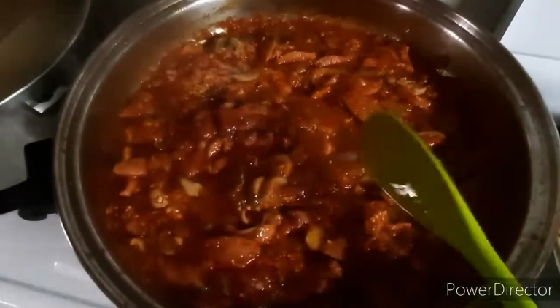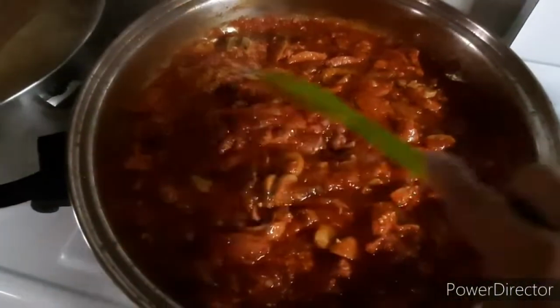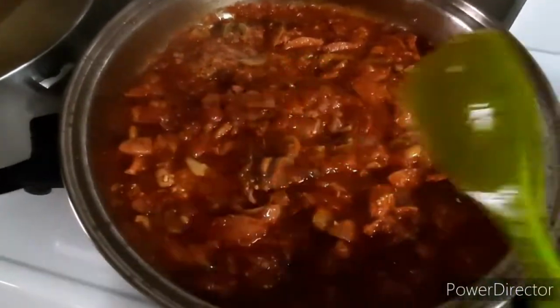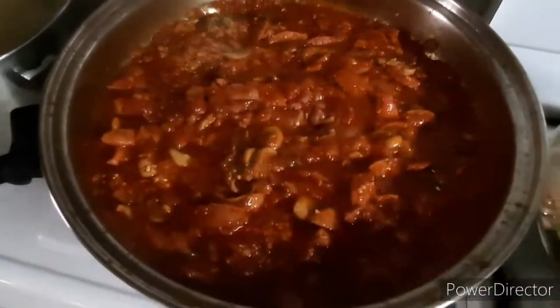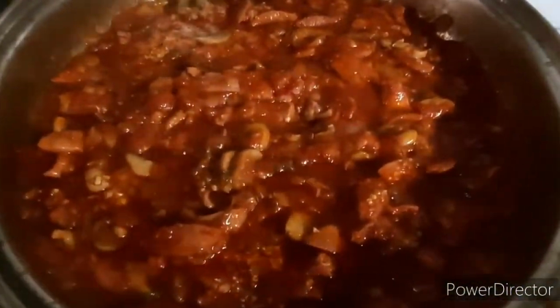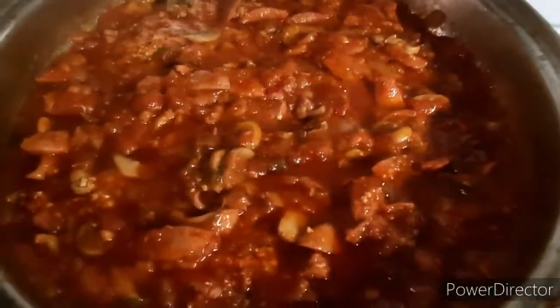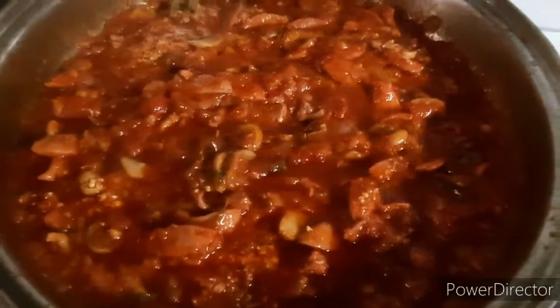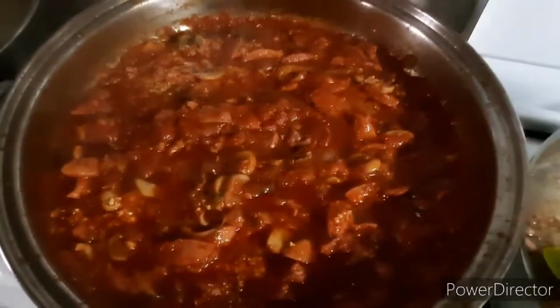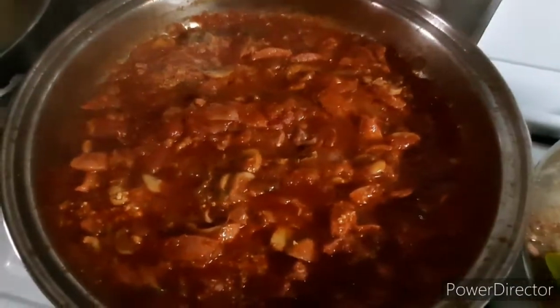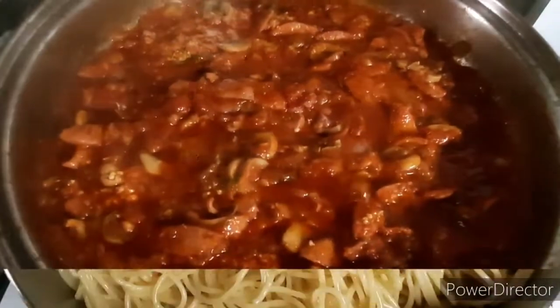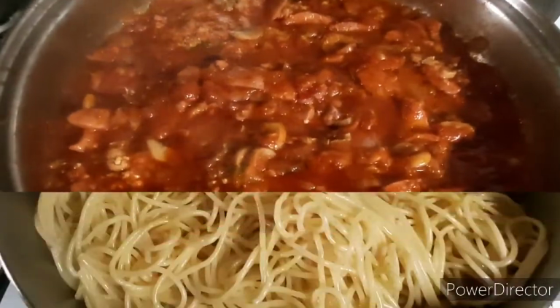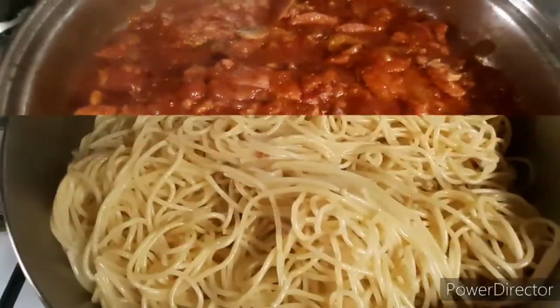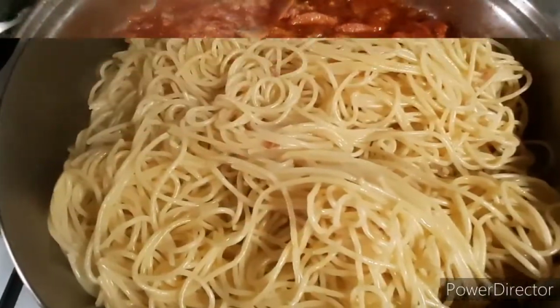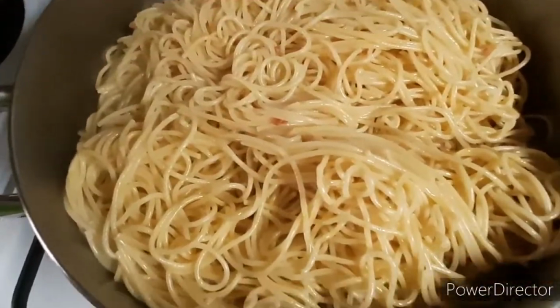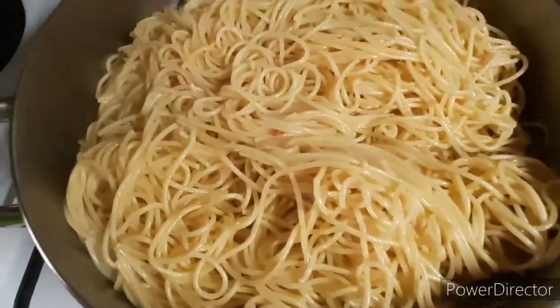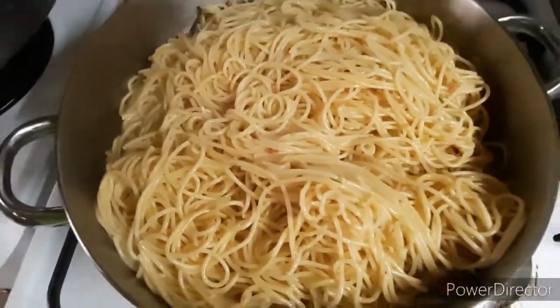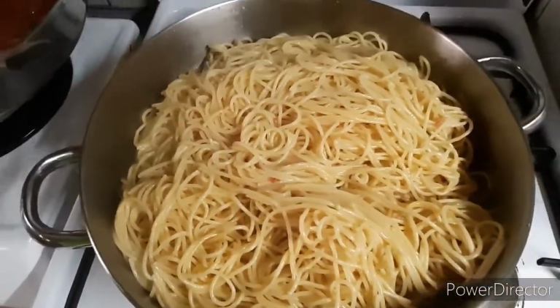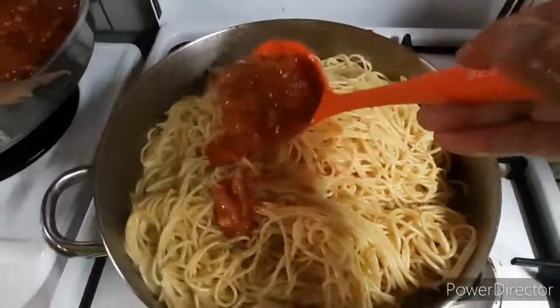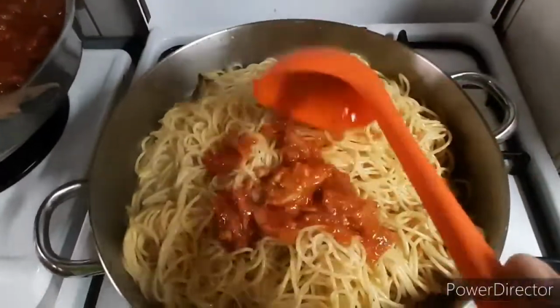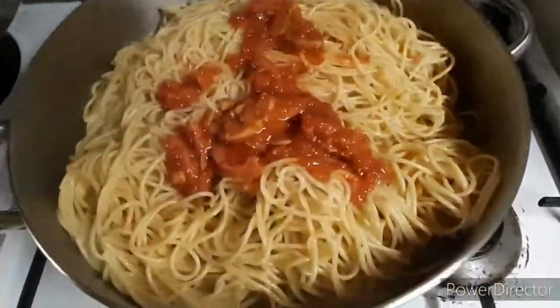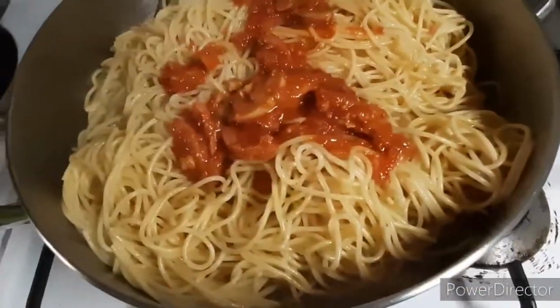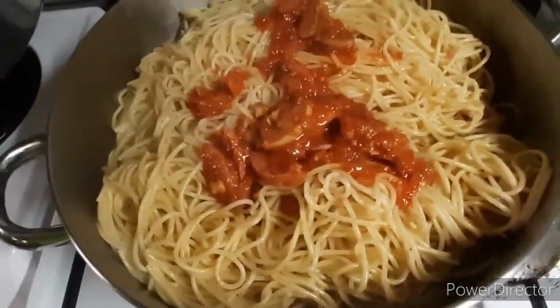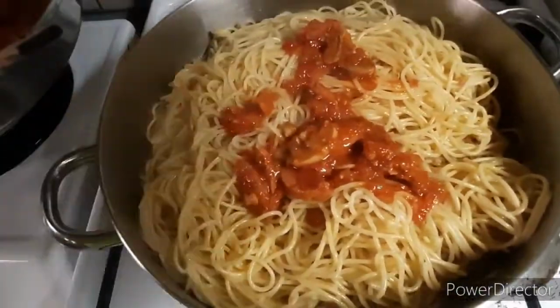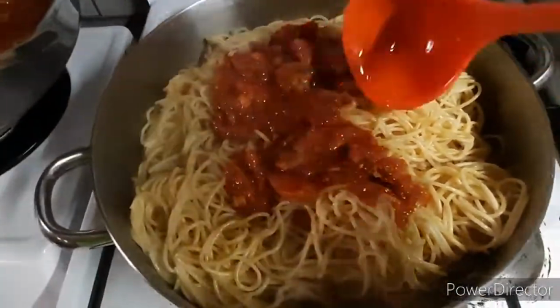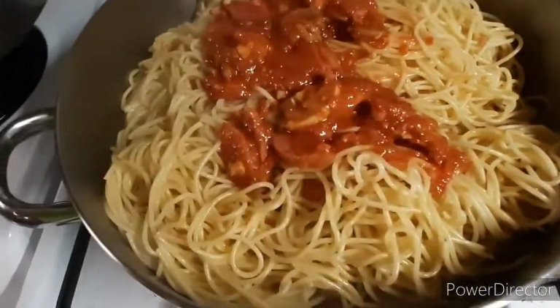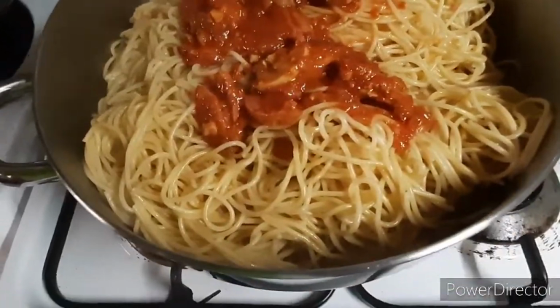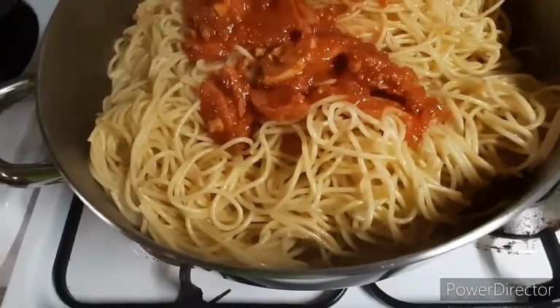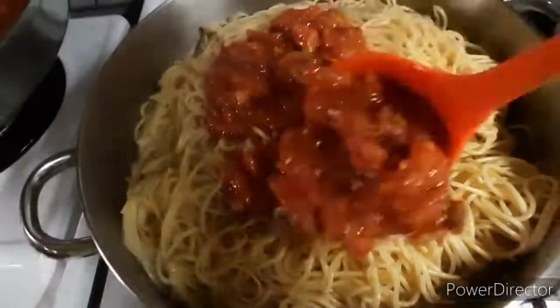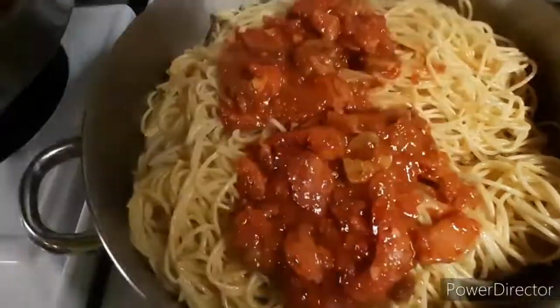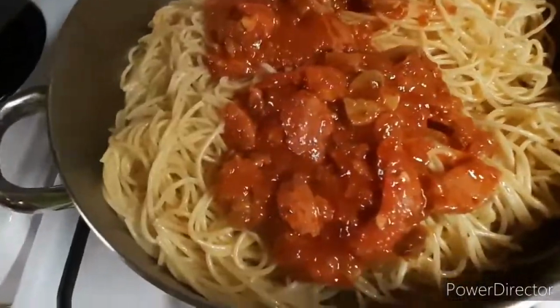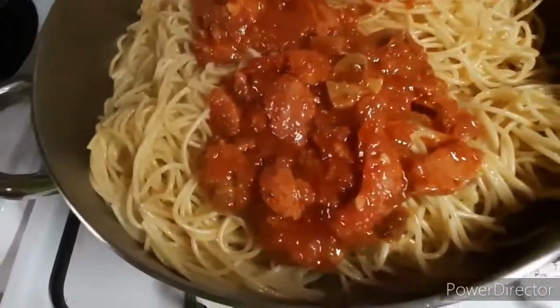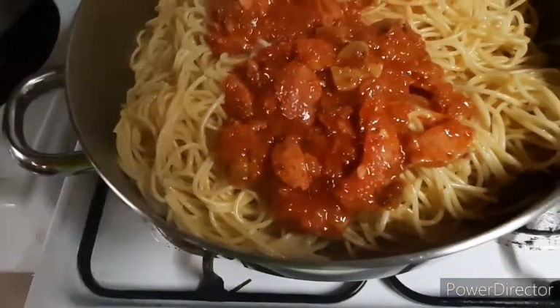There you go guys, the sauce is ready. Okay, let's mix now the sauce to the pasta.